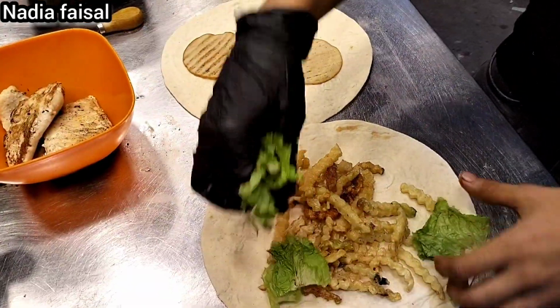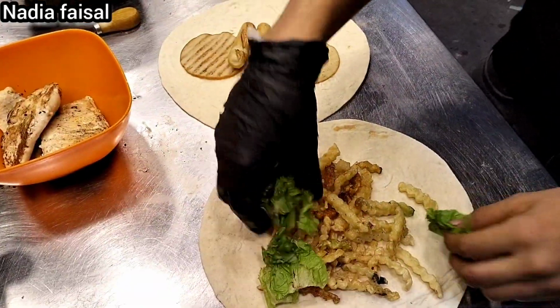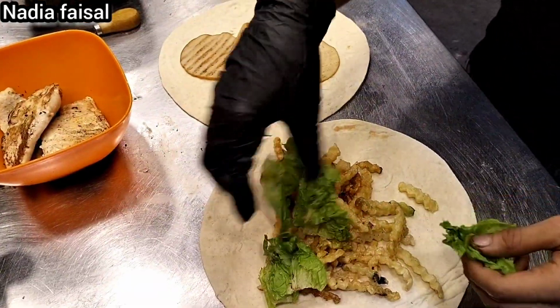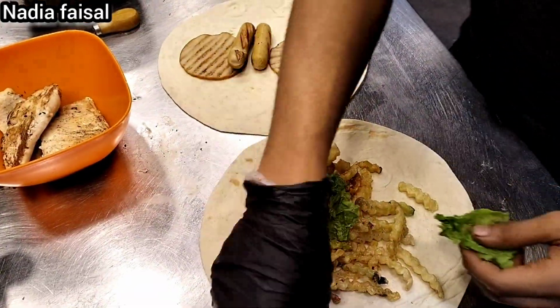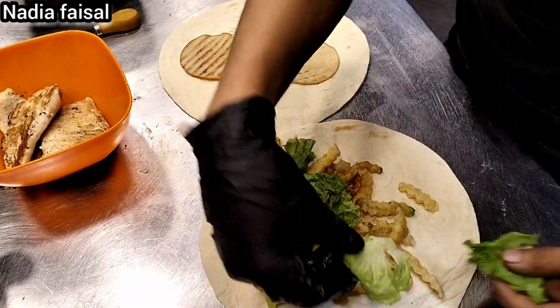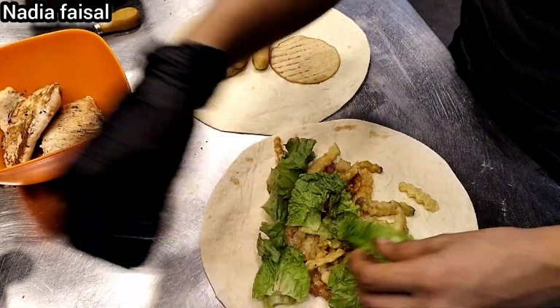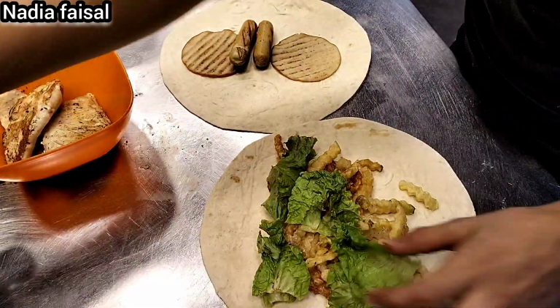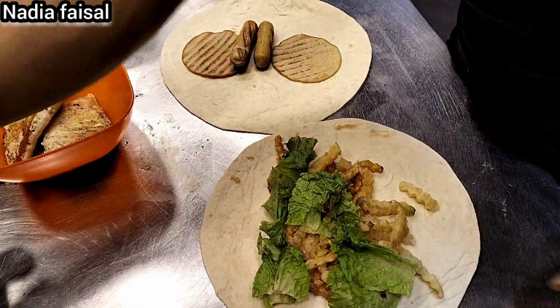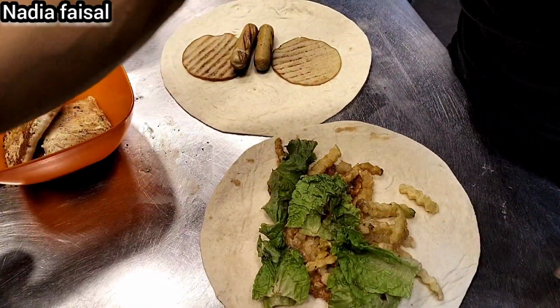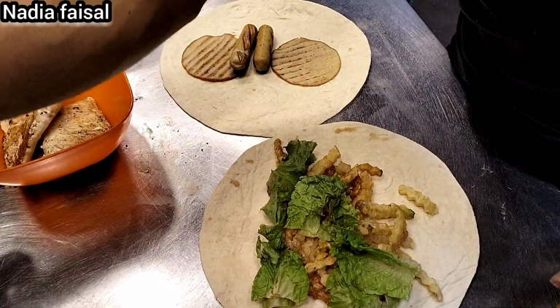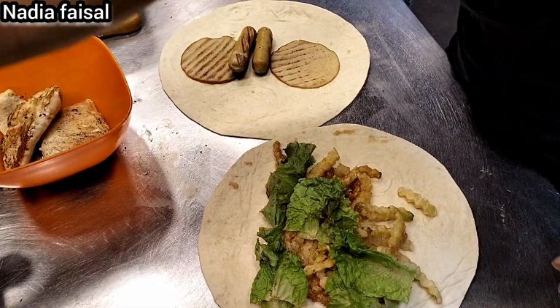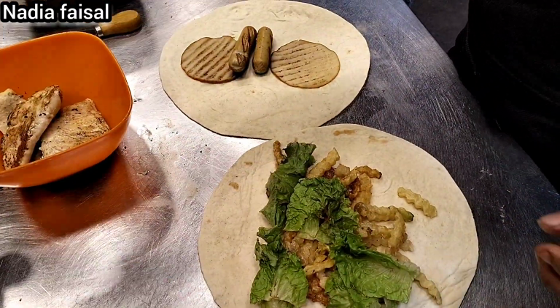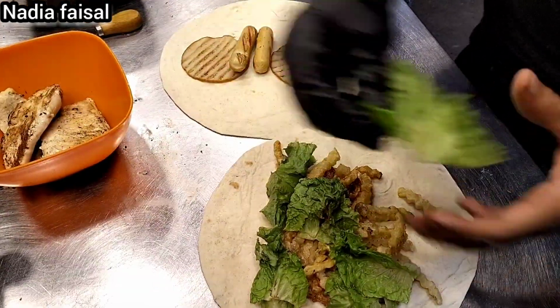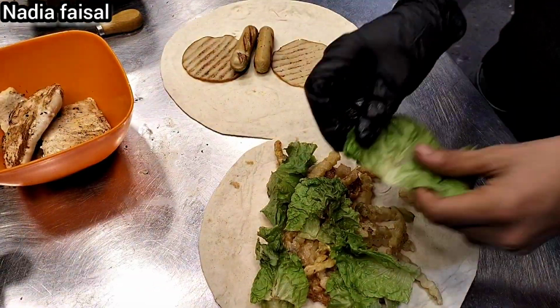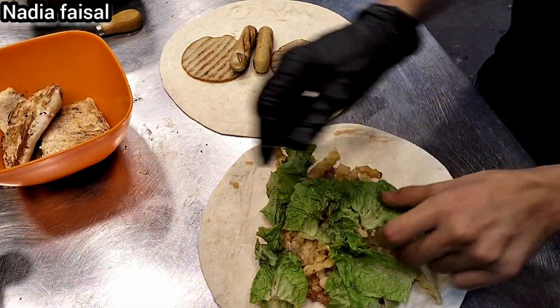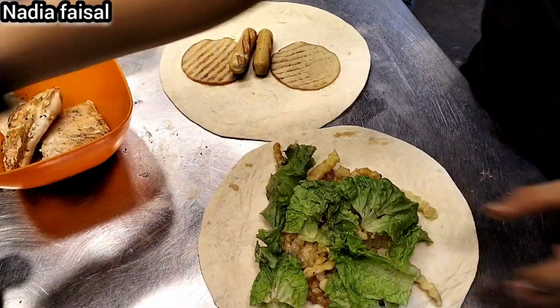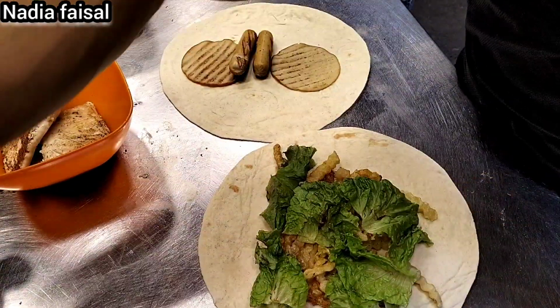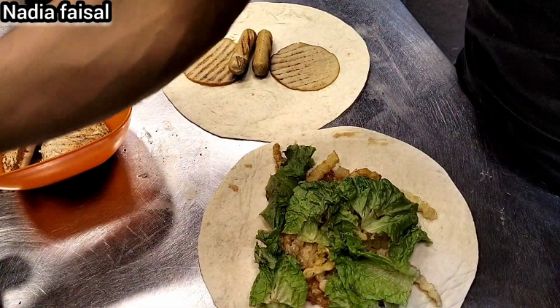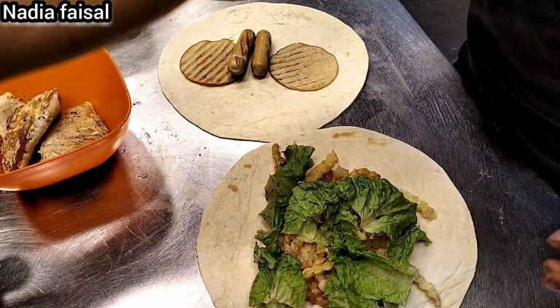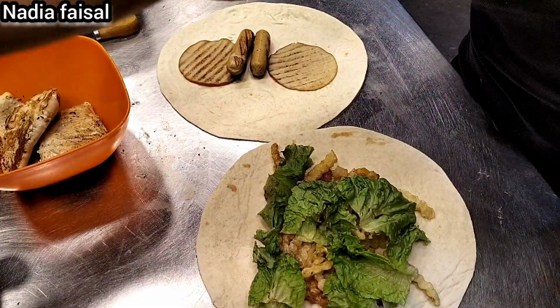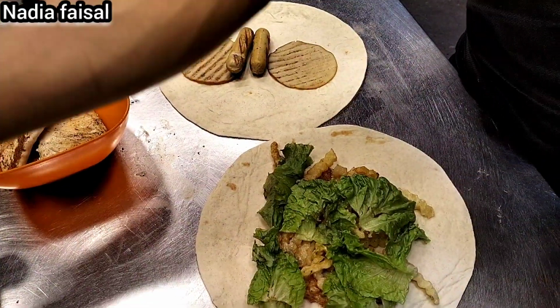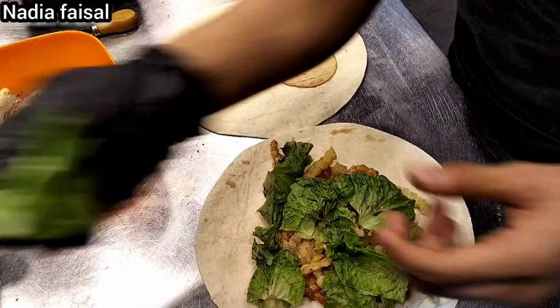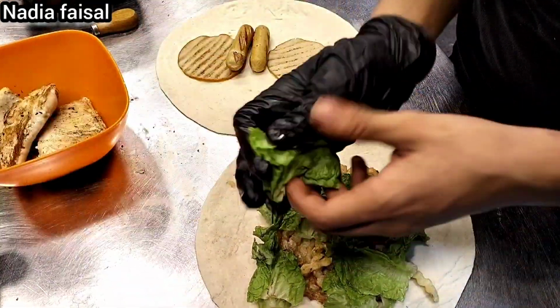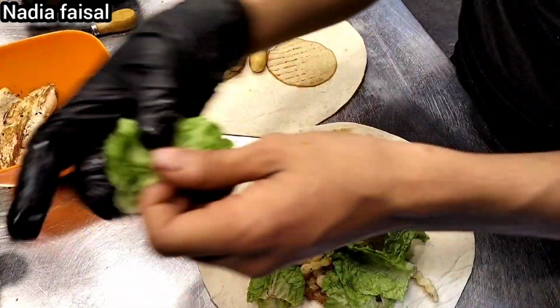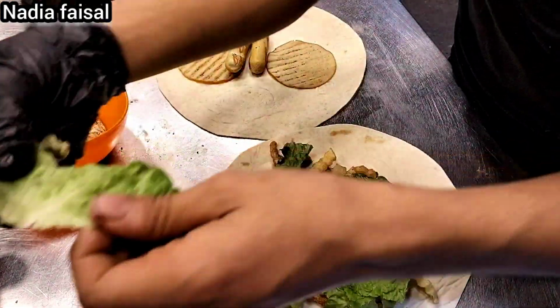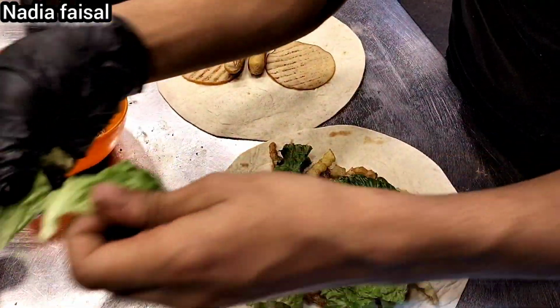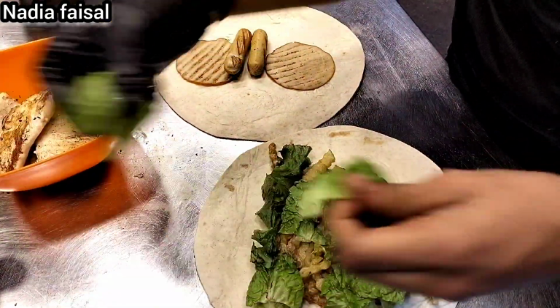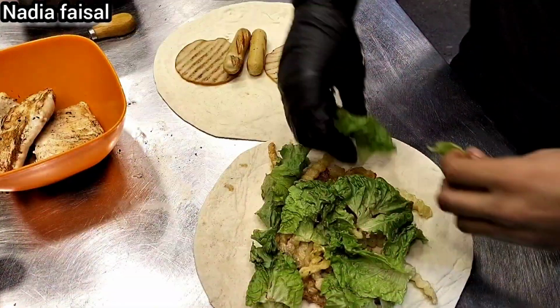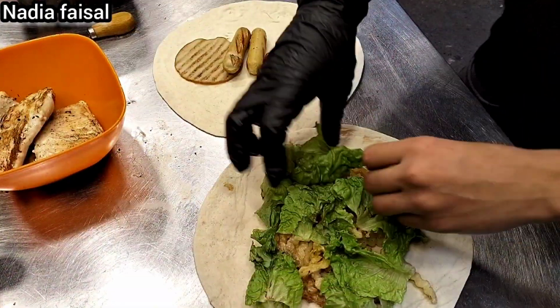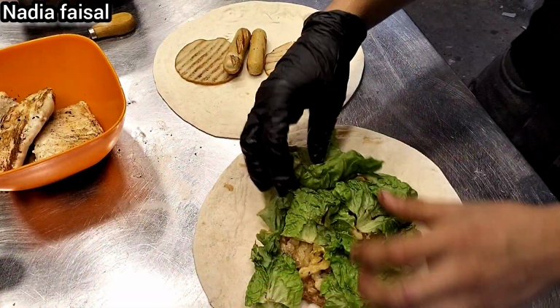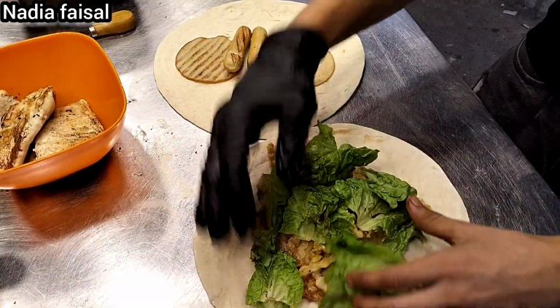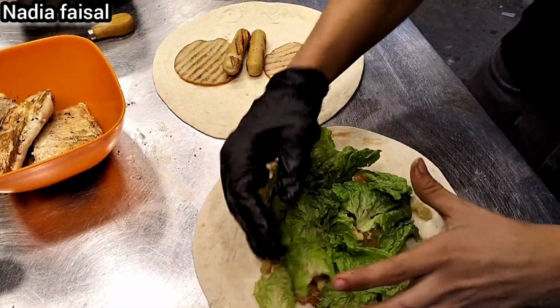The first layer is the price layer. Then the second layer is our lettuce. This is the price which is quick to him. This is the difference.